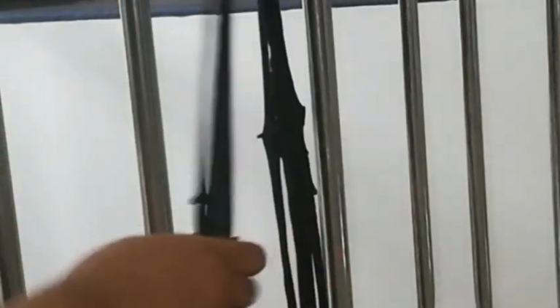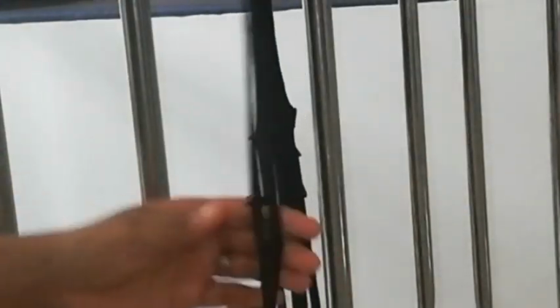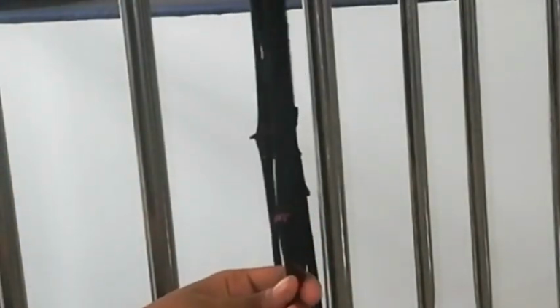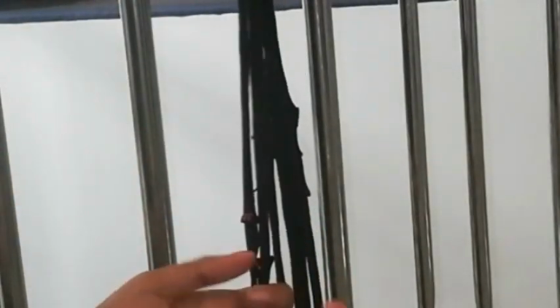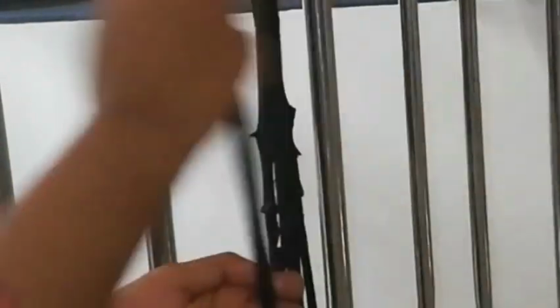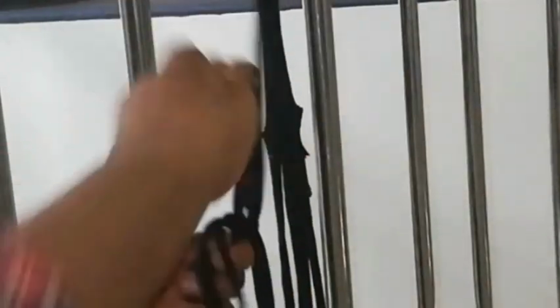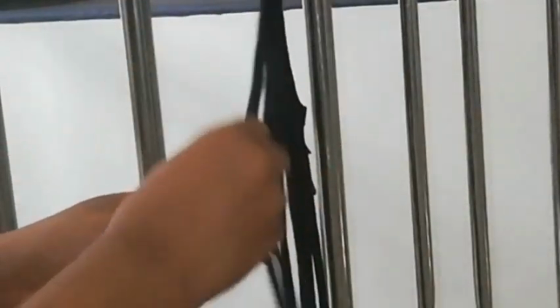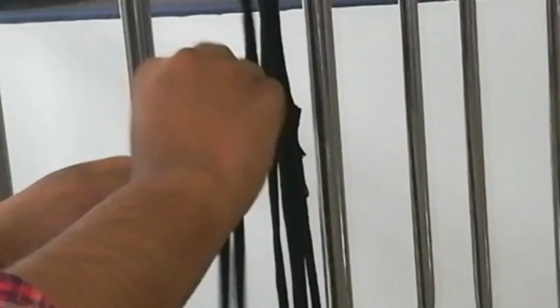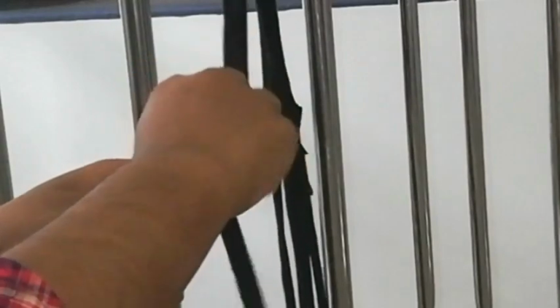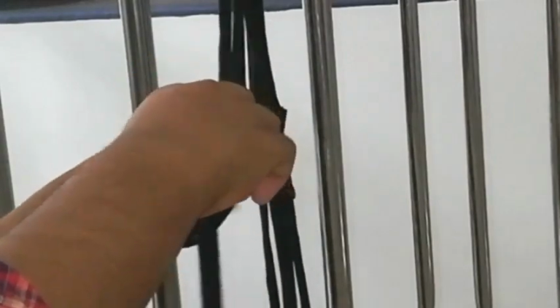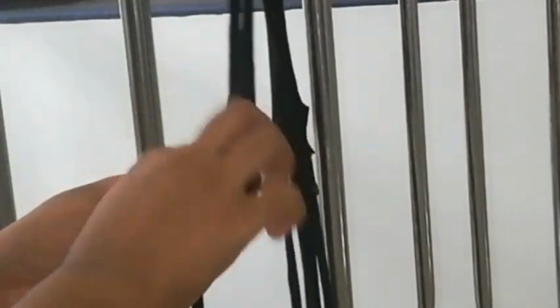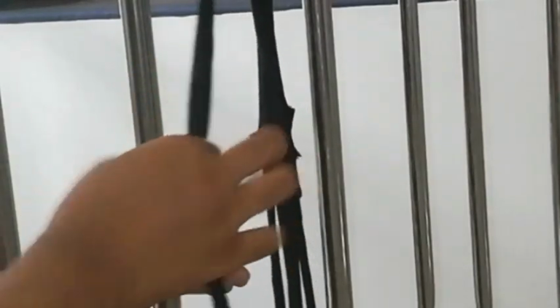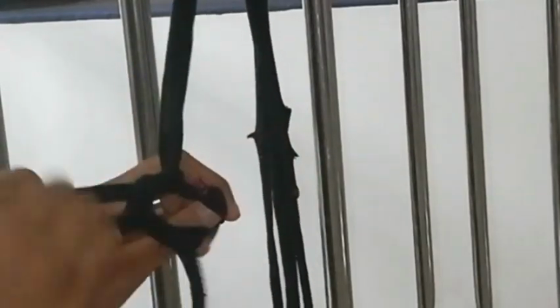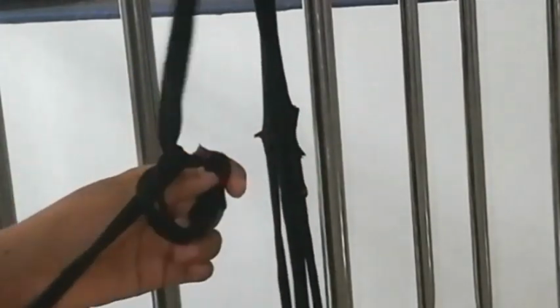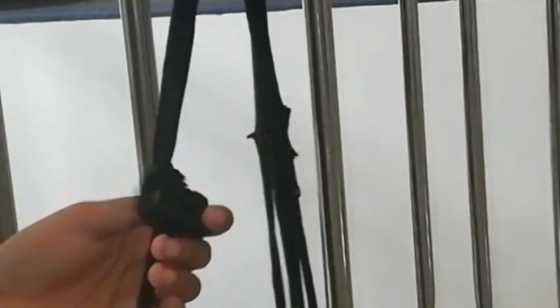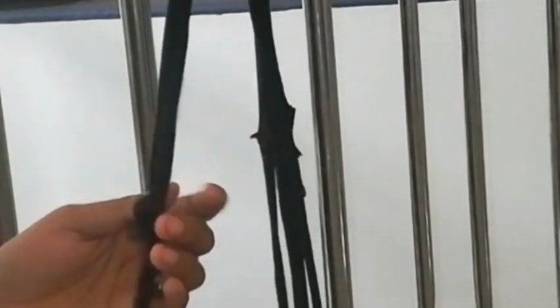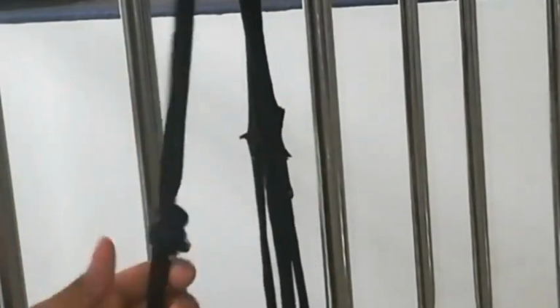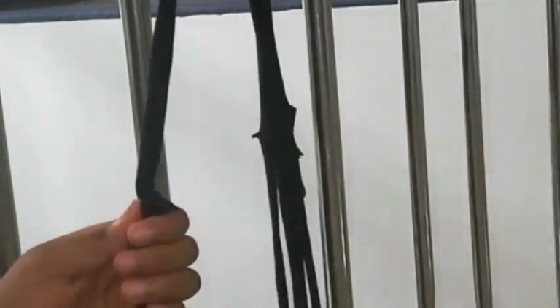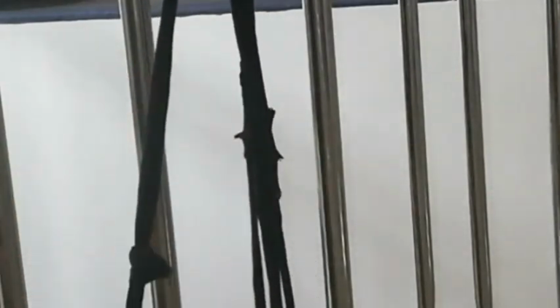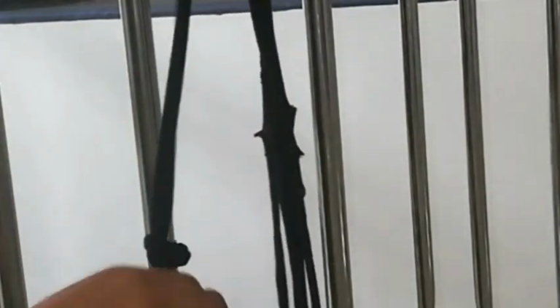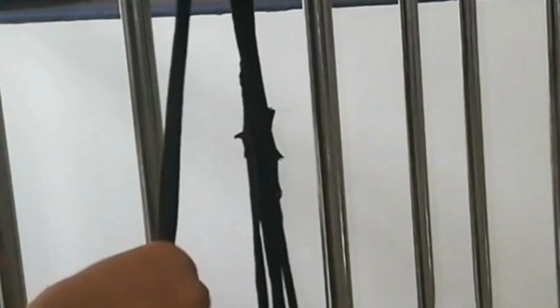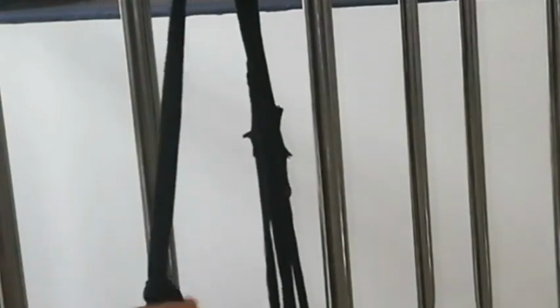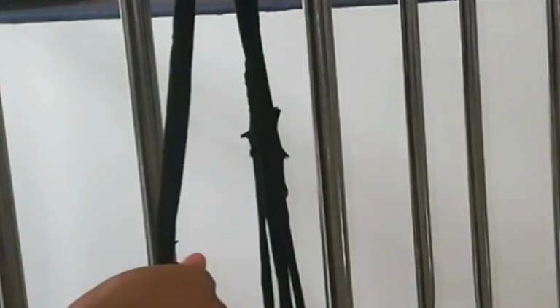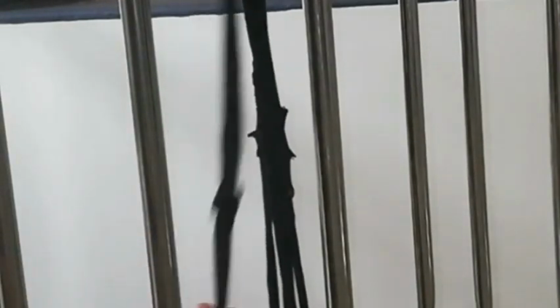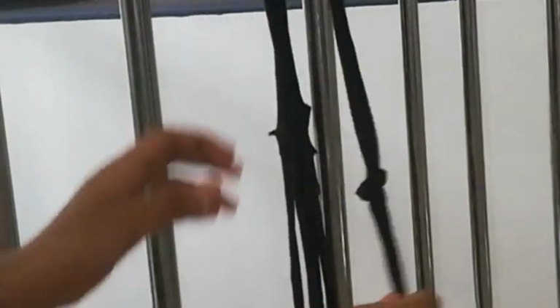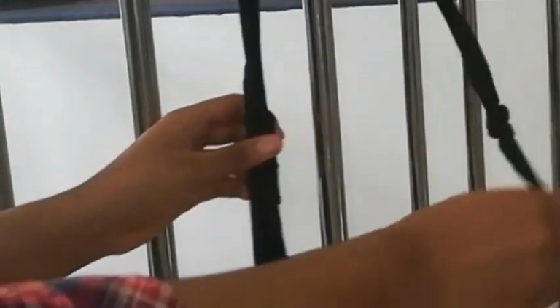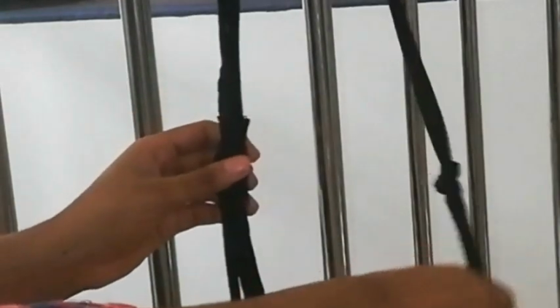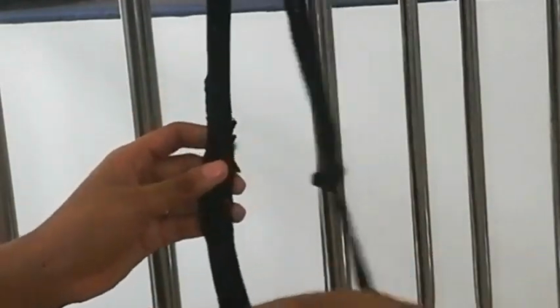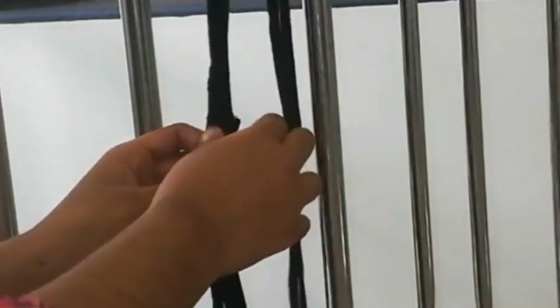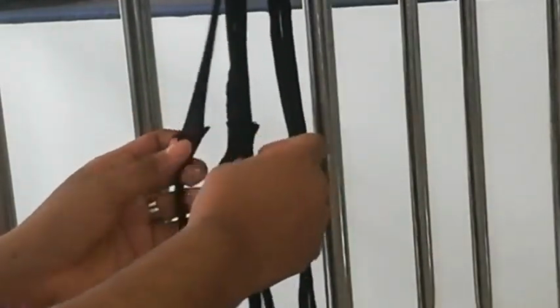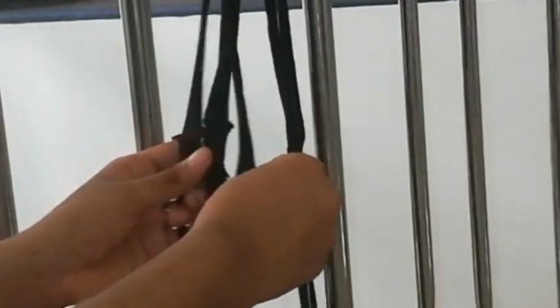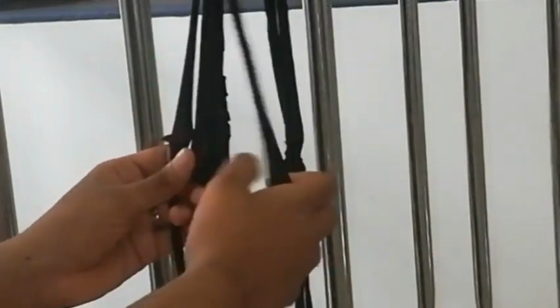Then we will put the hanger in the middle. We will have 6 fingers in the middle. The hanger is perfect — perfectness and down.